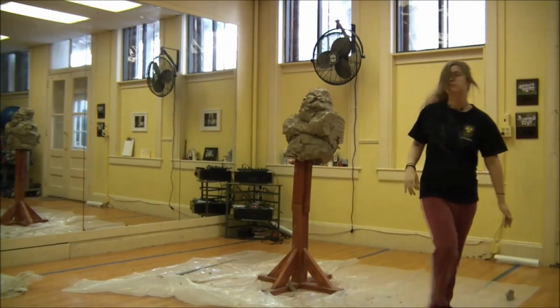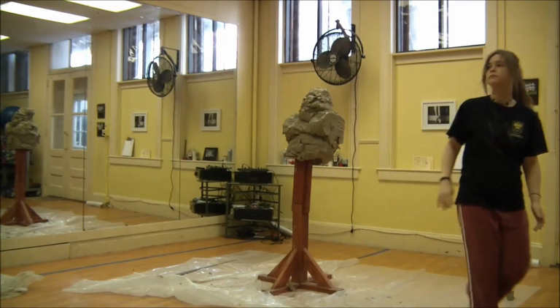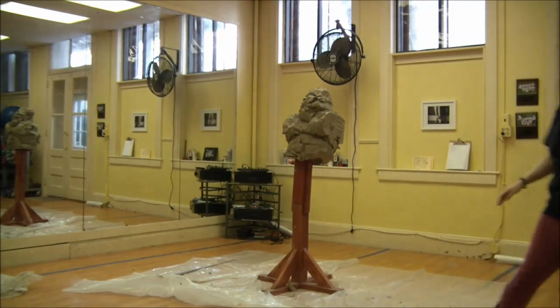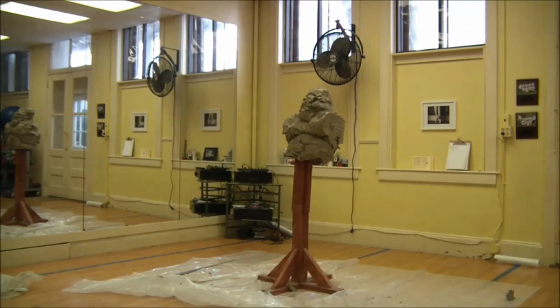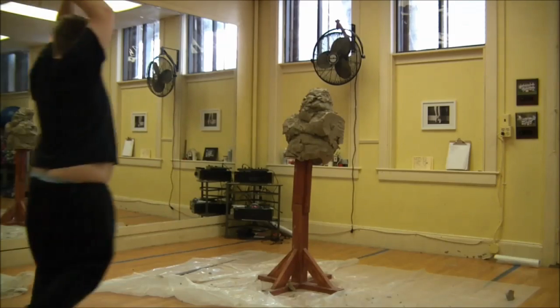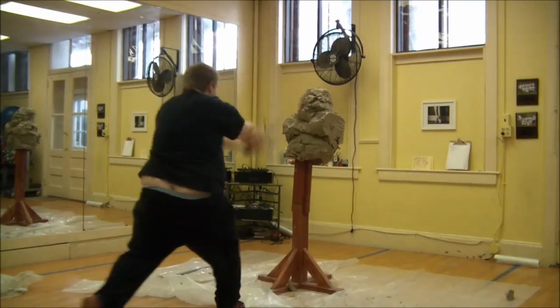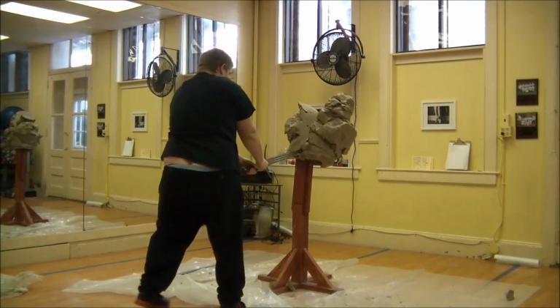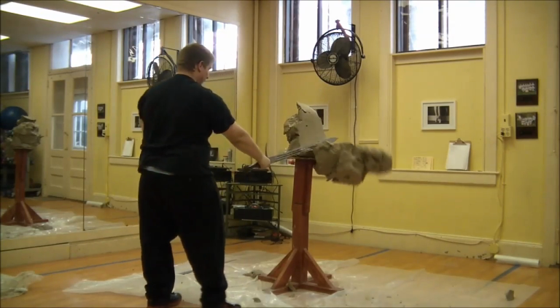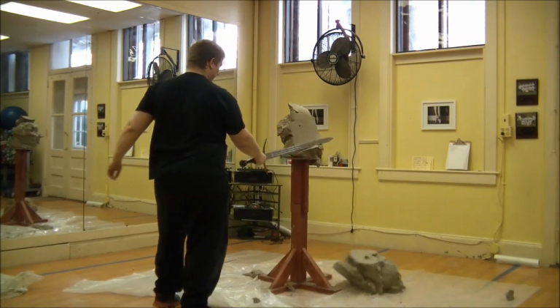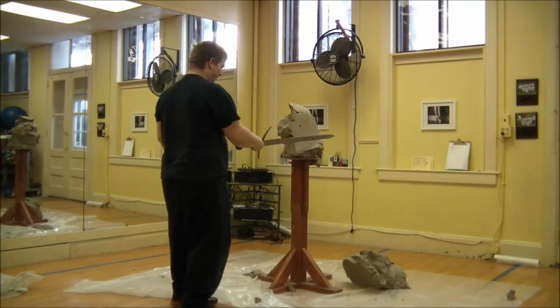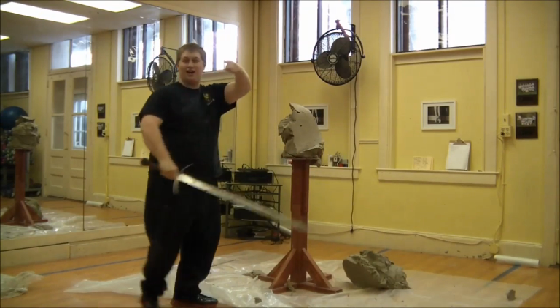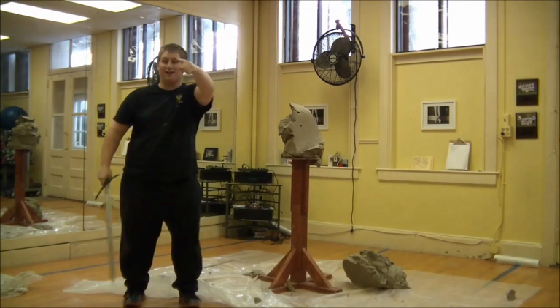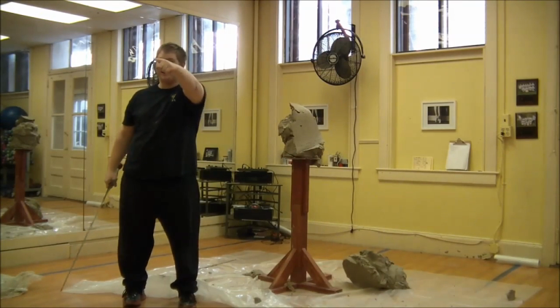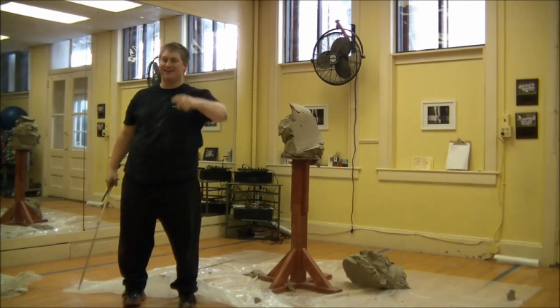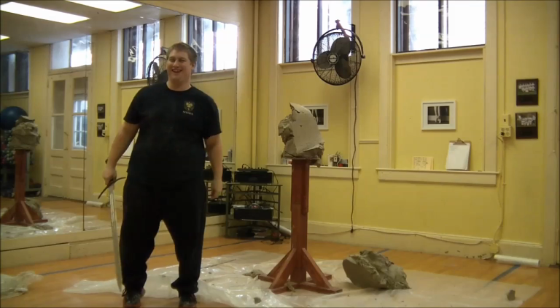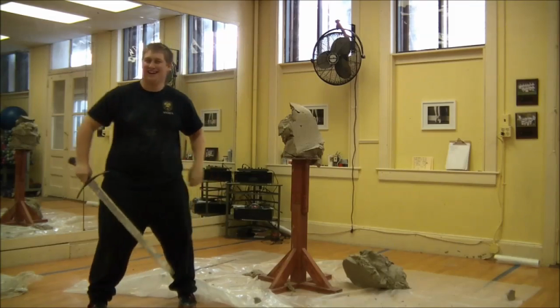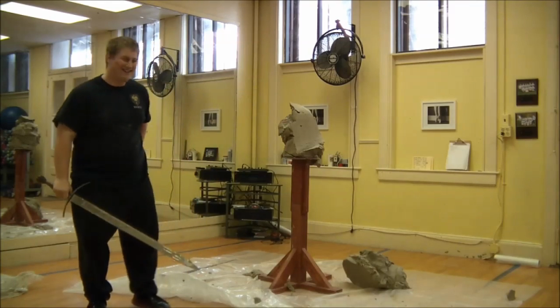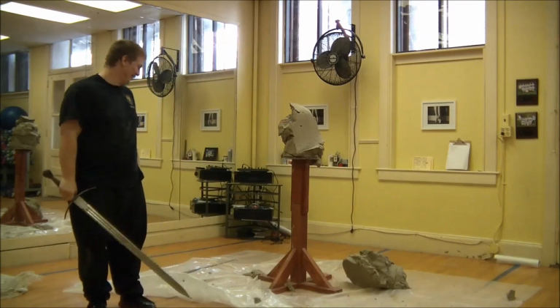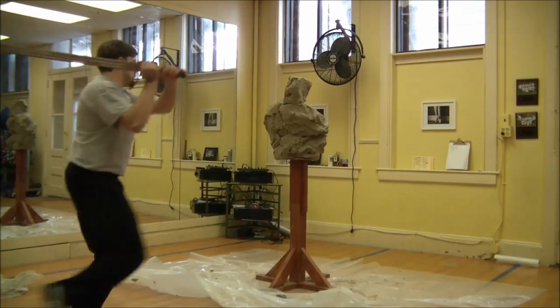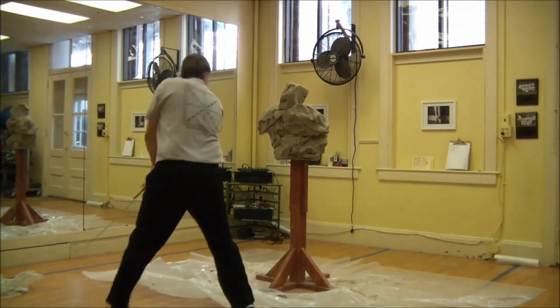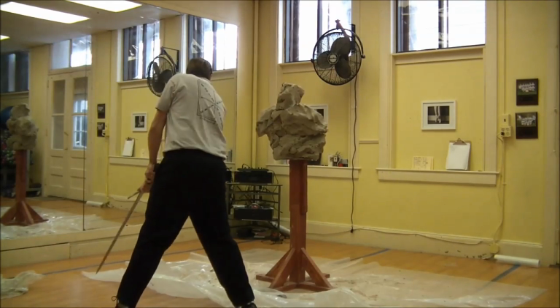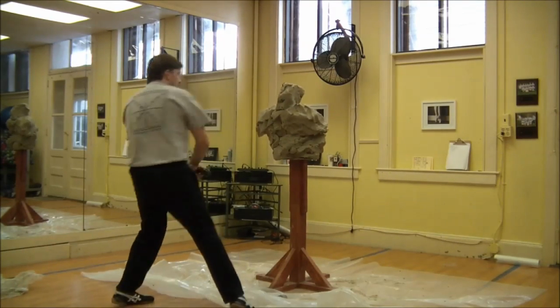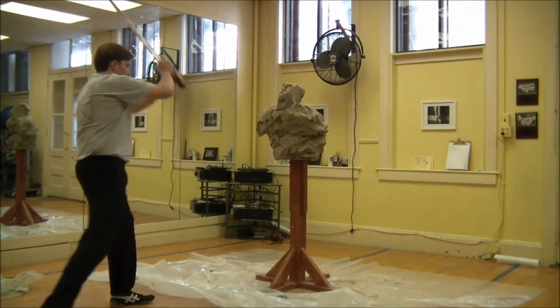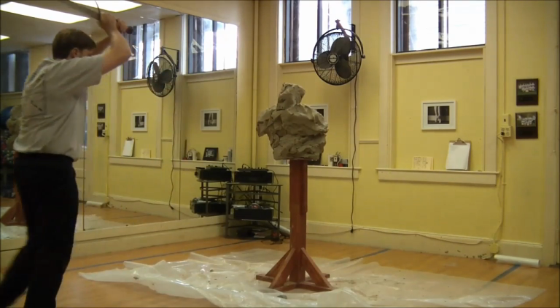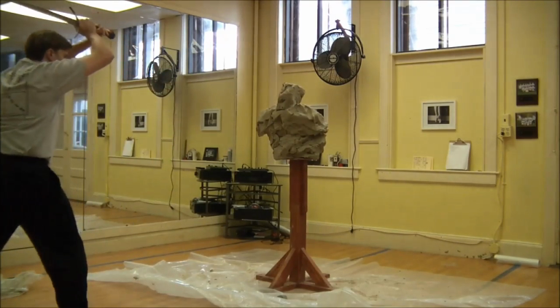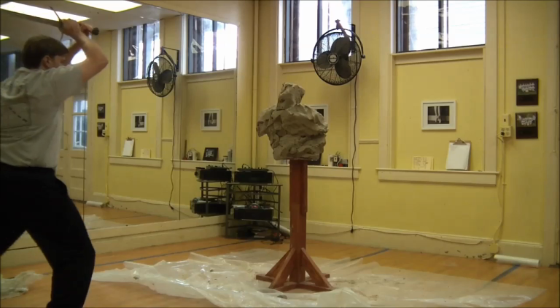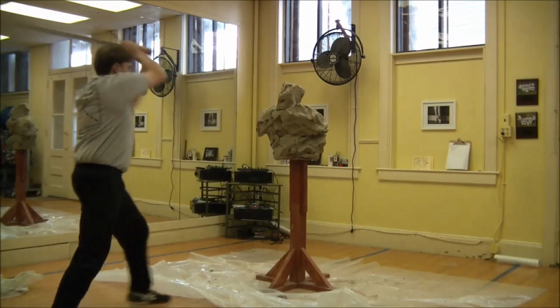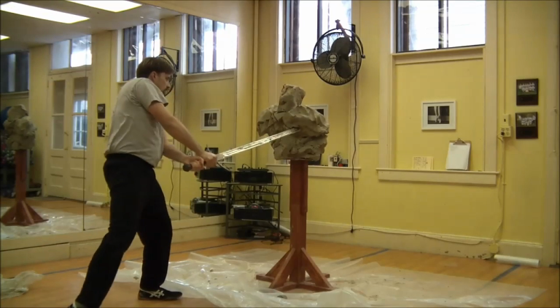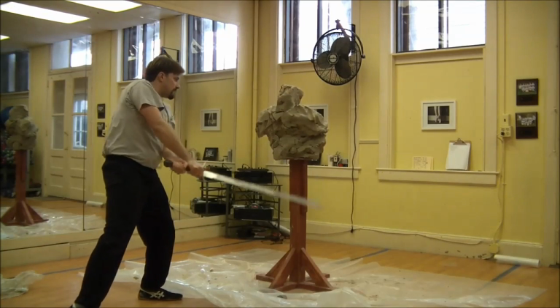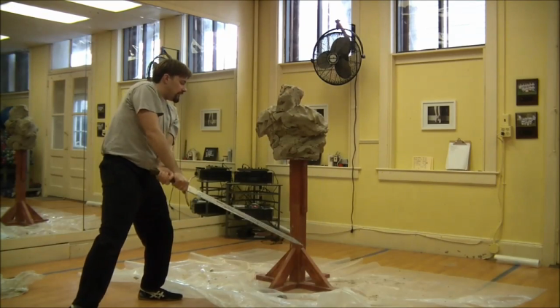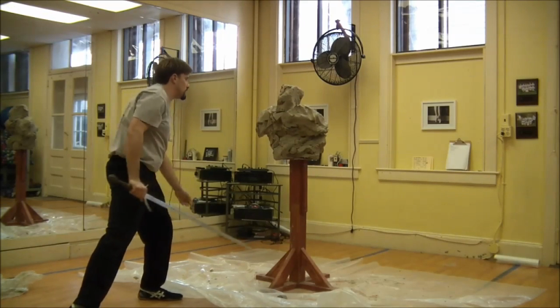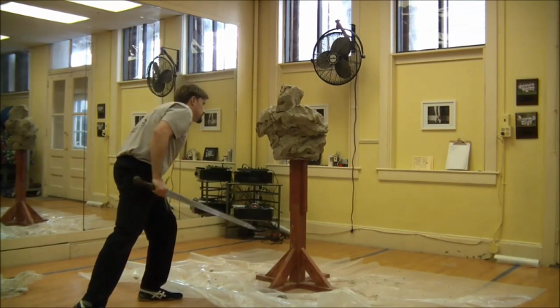Here comes the best cut of the day. As we reform the clay and pat it down, it keeps getting fatter and fatter, which means you're actually cutting through a lot more clay as you go.